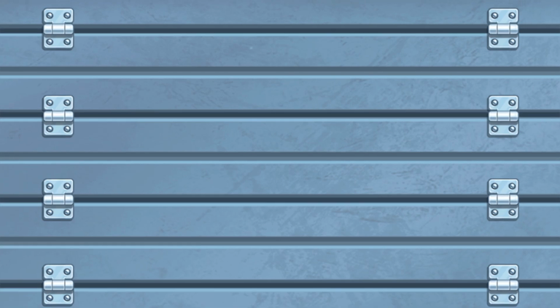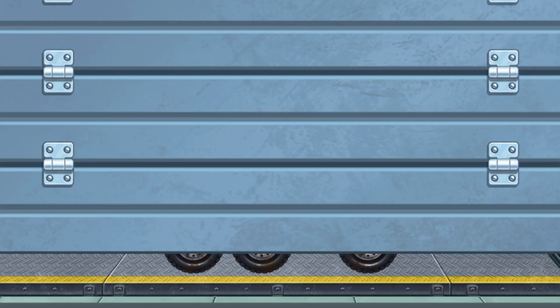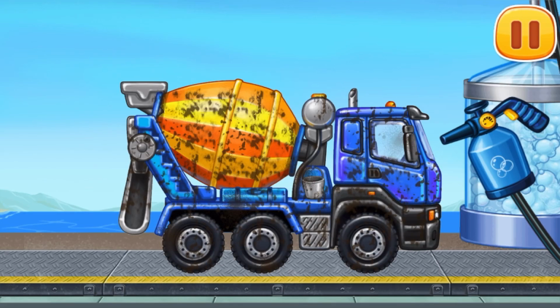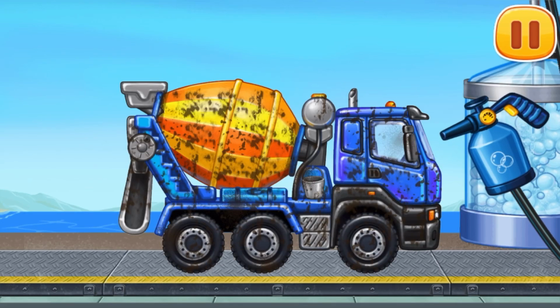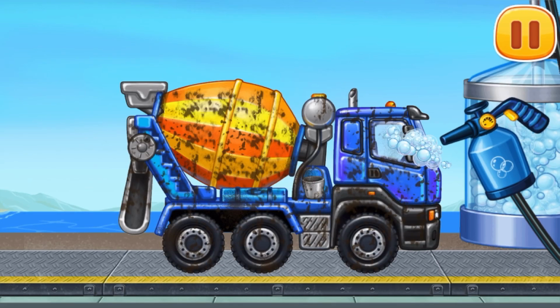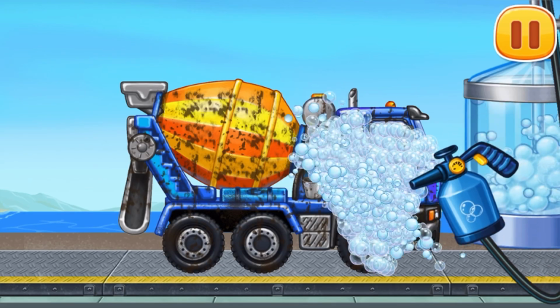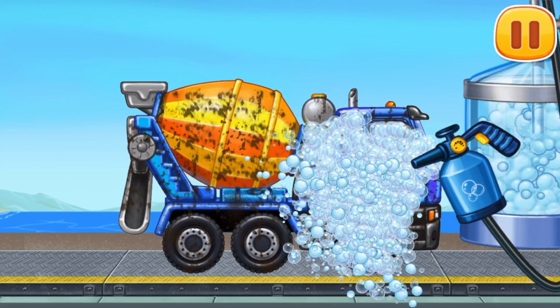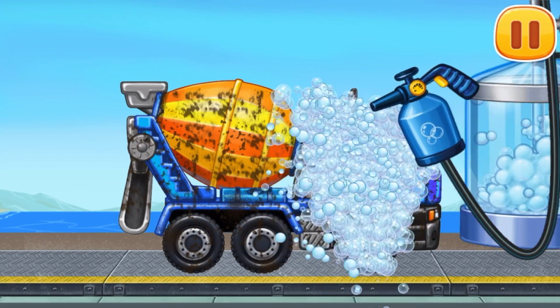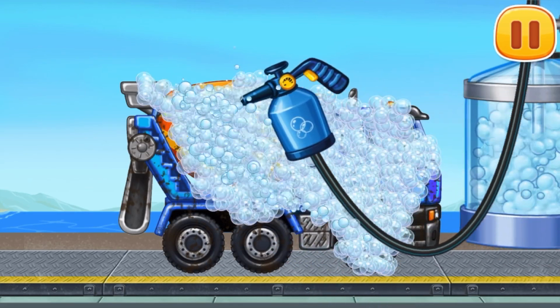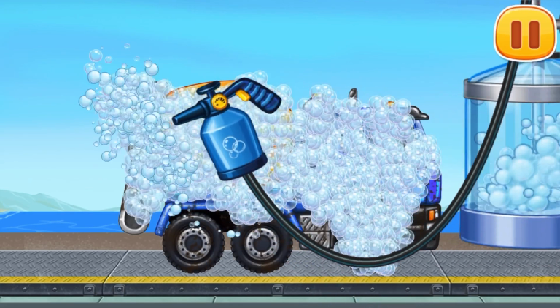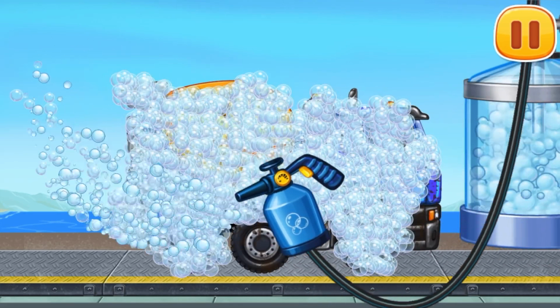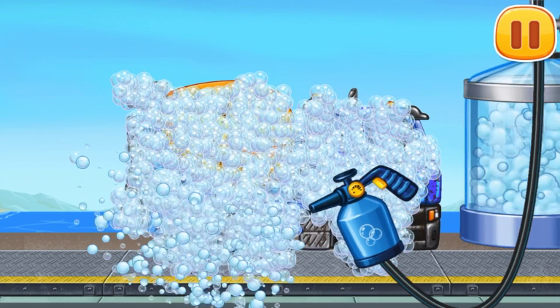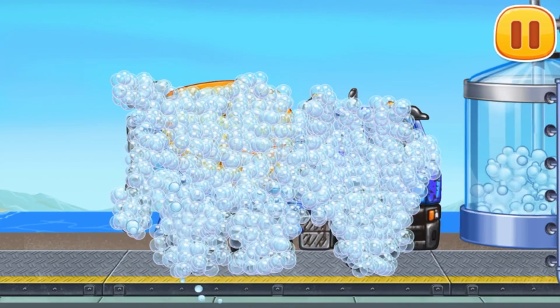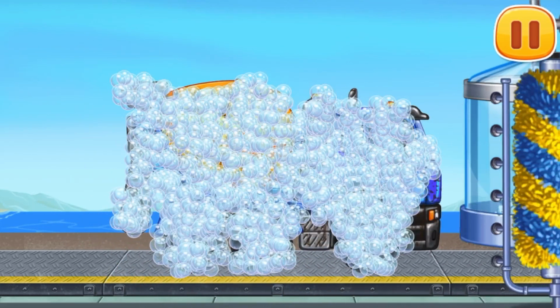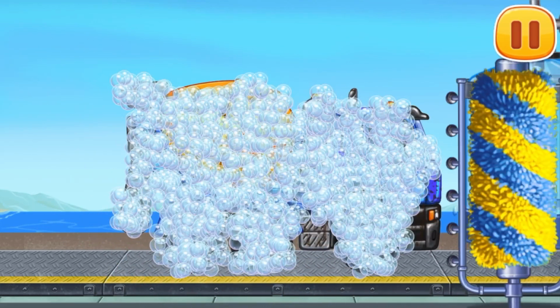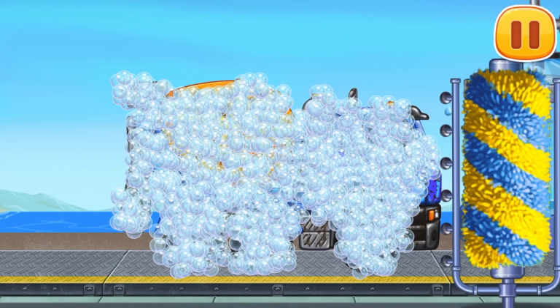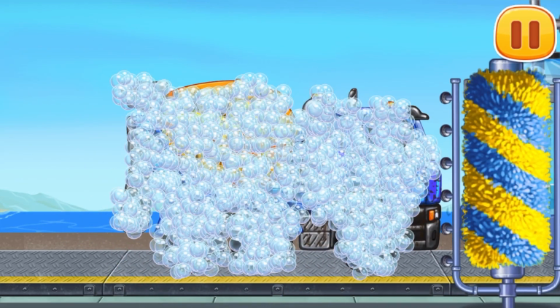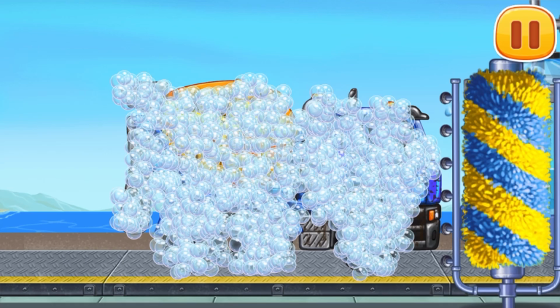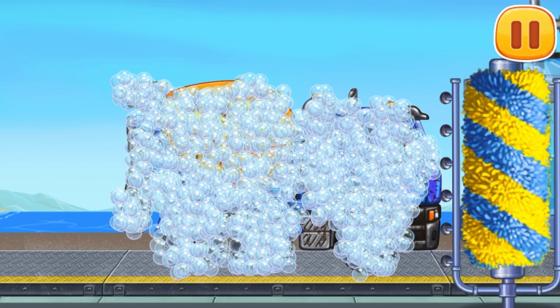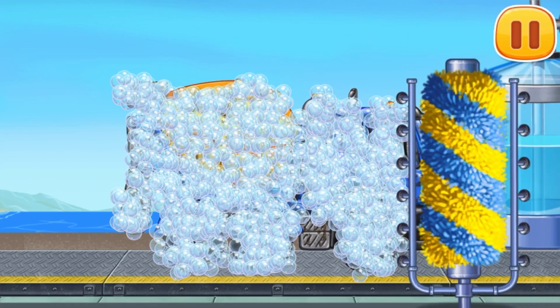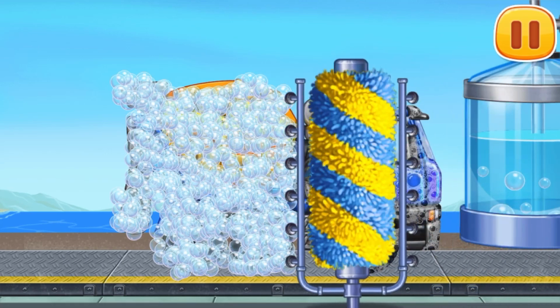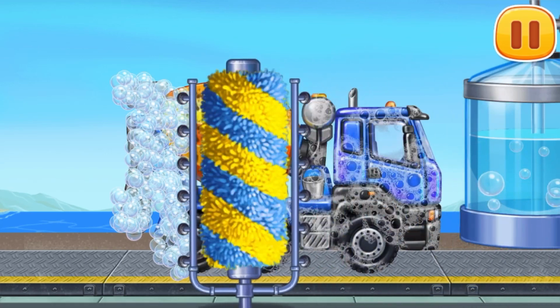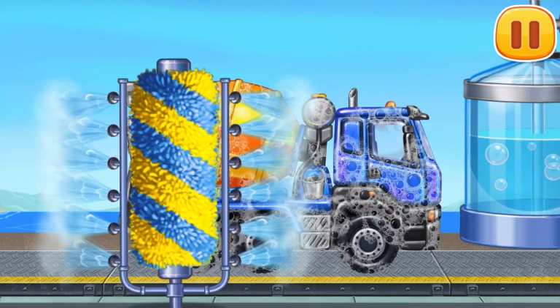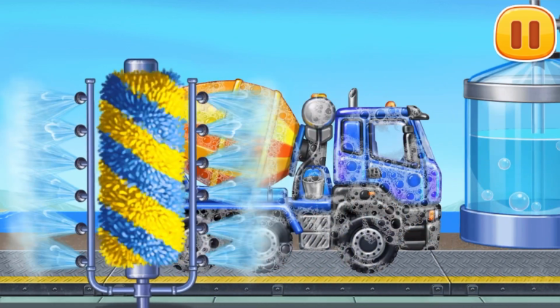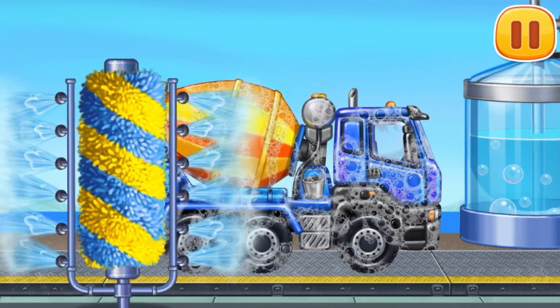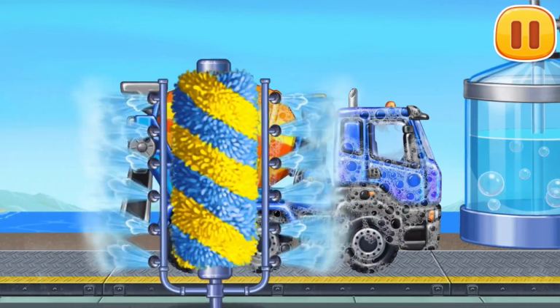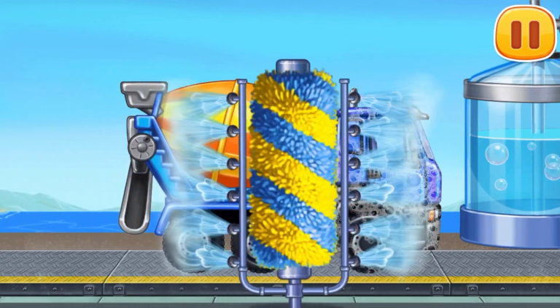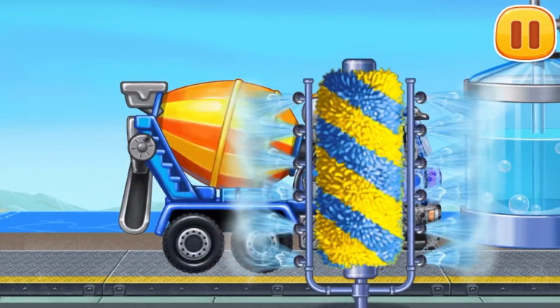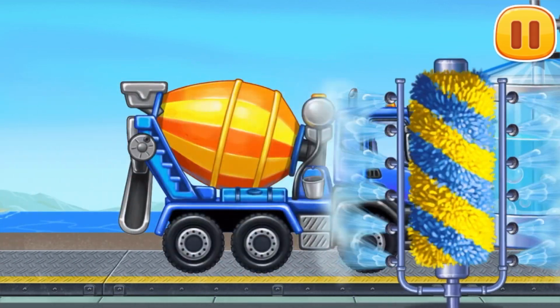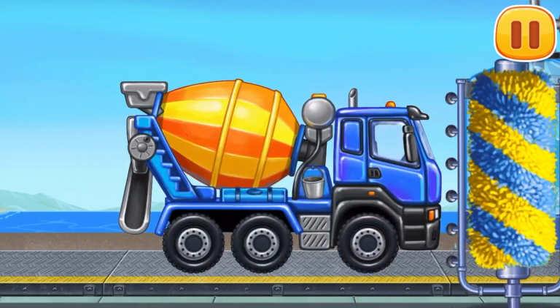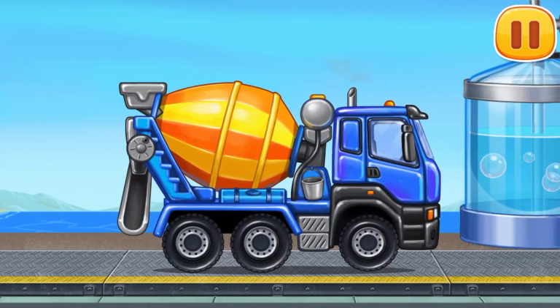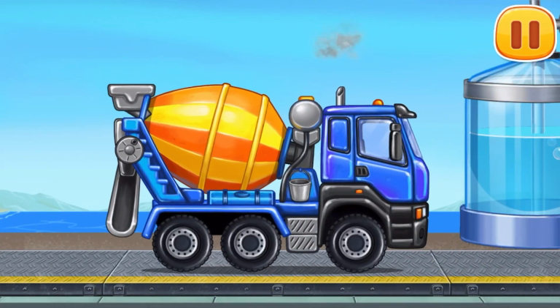Let's wash! Cement mixer! Move the brush to wash the dirt away! Move the washer along the vehicle to clean up the… Amazing!